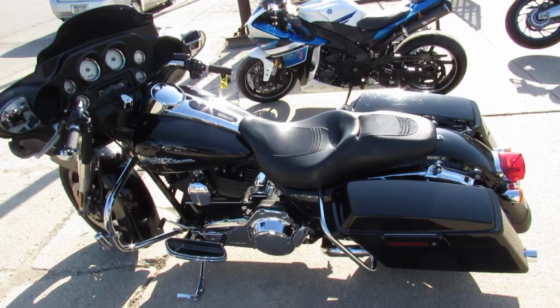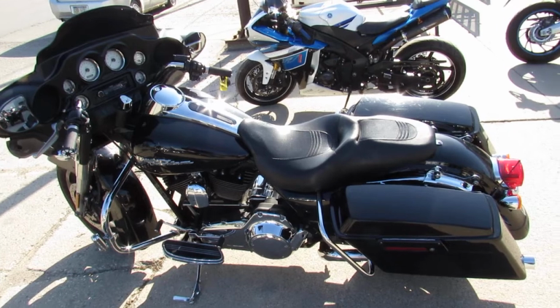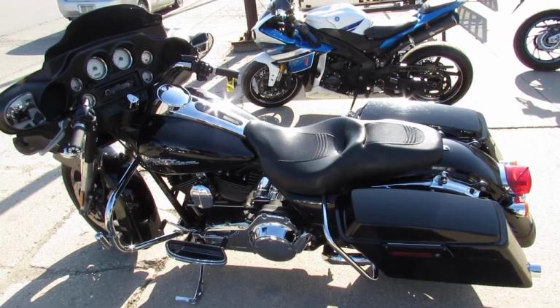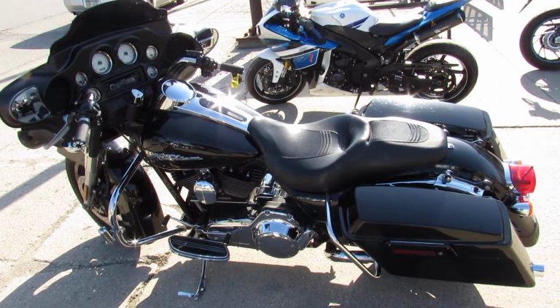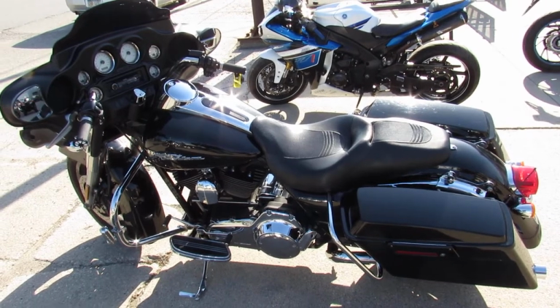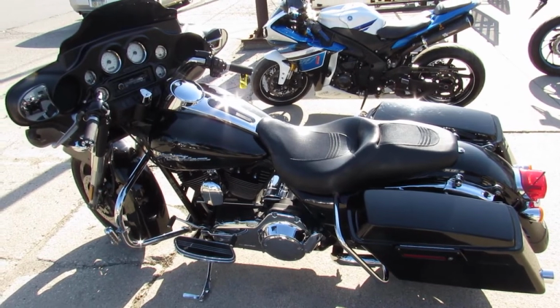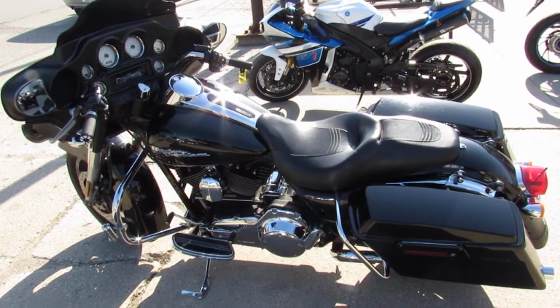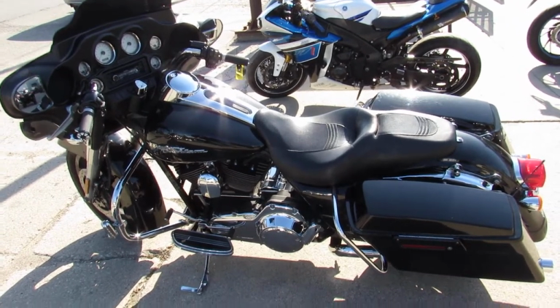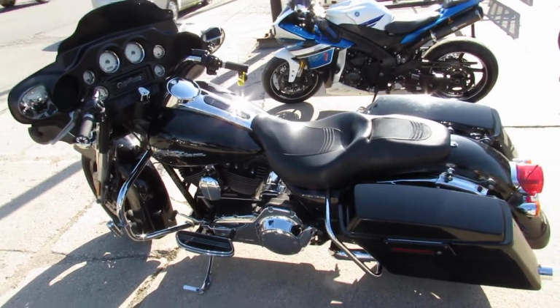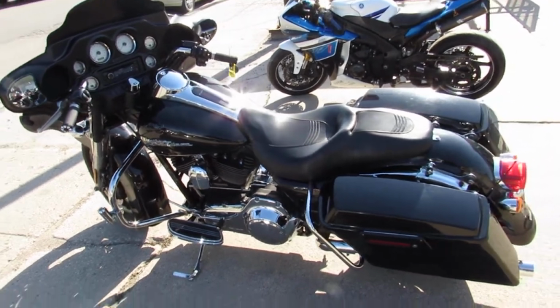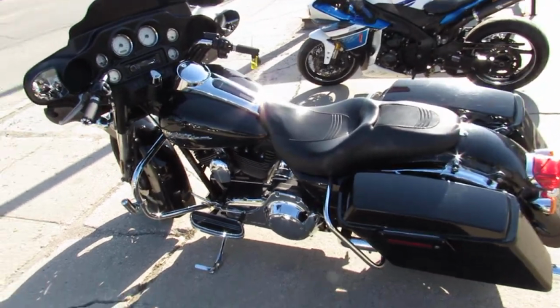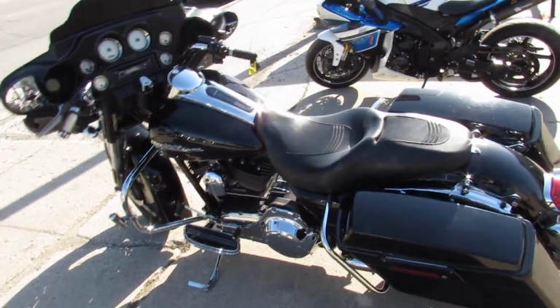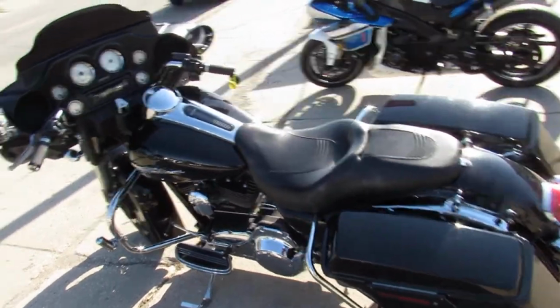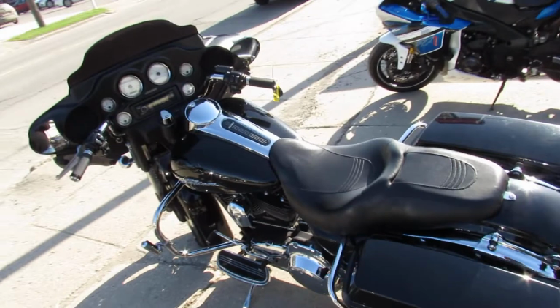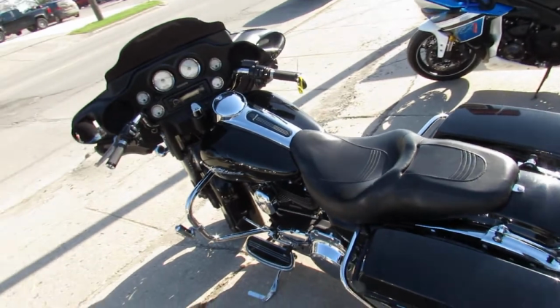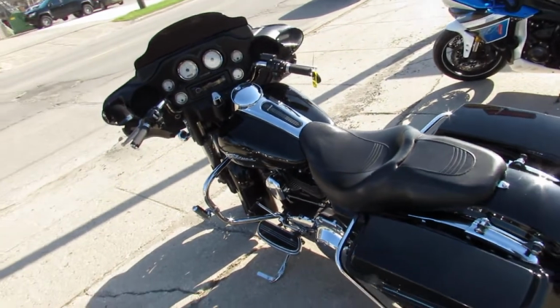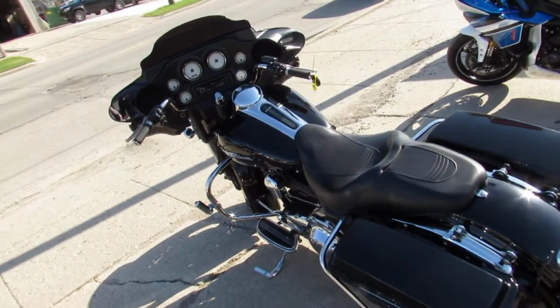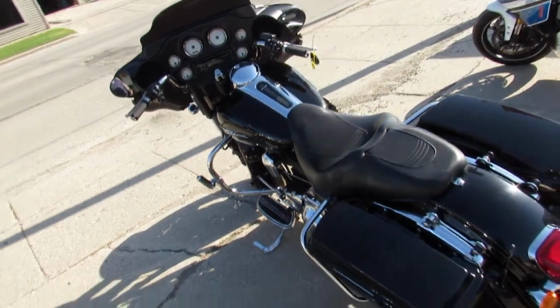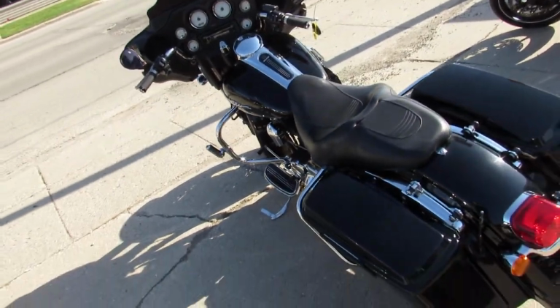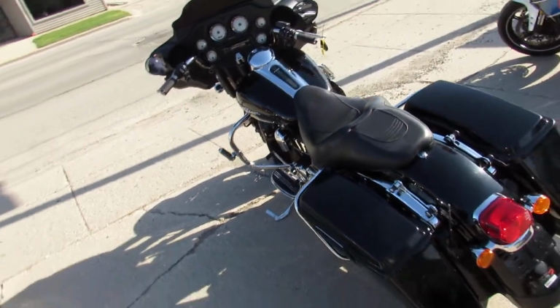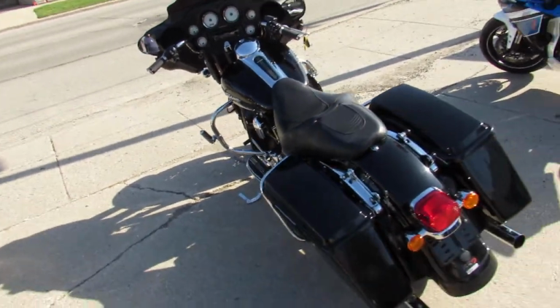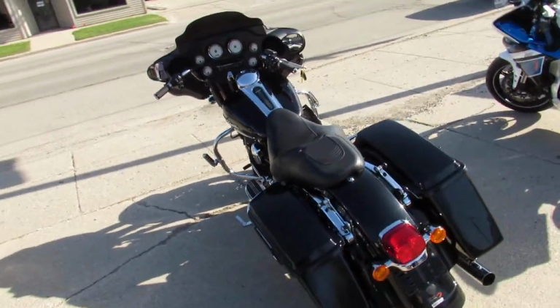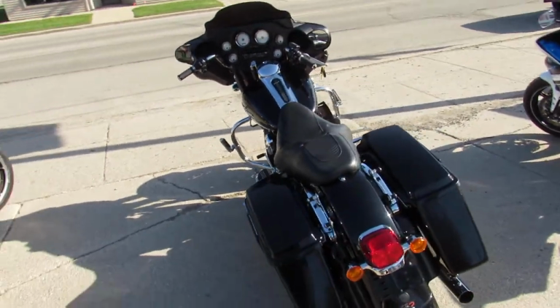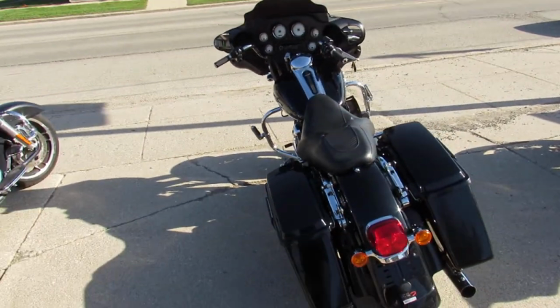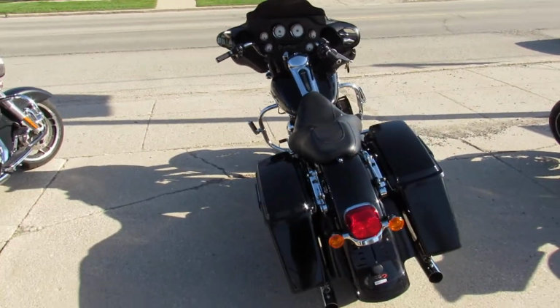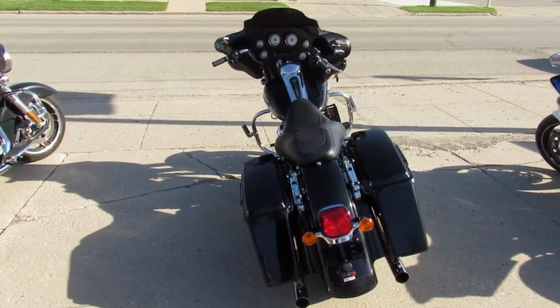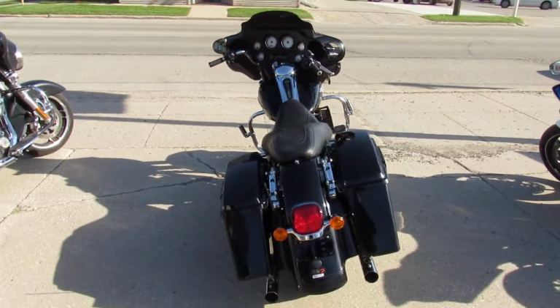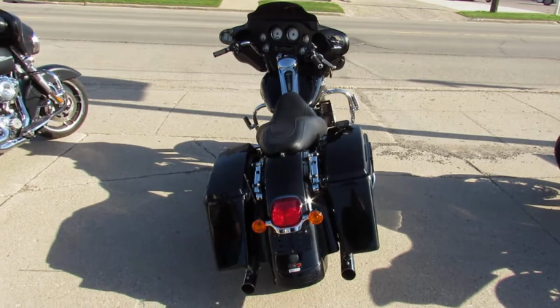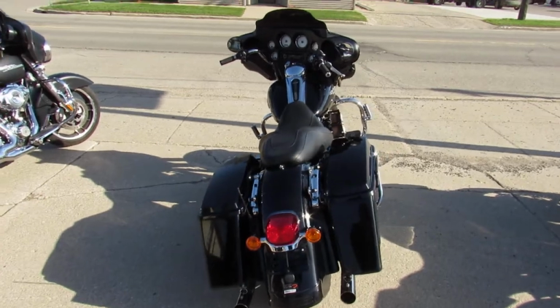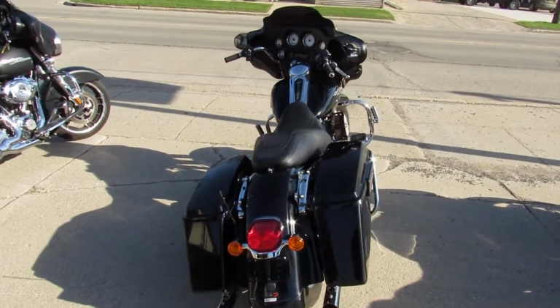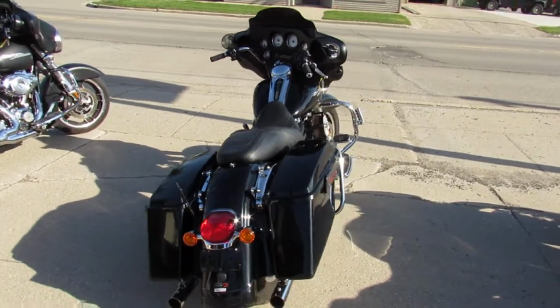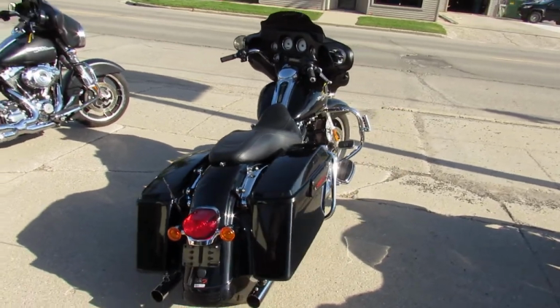Hey guys, ApprovalPowerSports.com here doing some videos on some Harley Davidsons we just got into the showroom. We've got over 250 pre-owned Harleys left. It's just the beginning of the ride season — get in here and get one picked out before they're done.